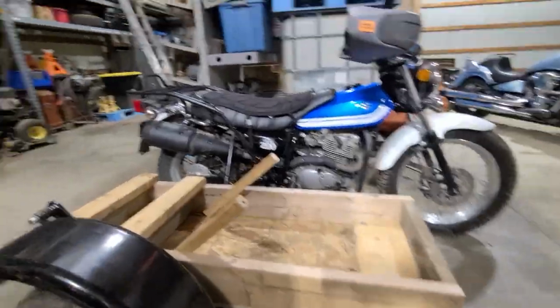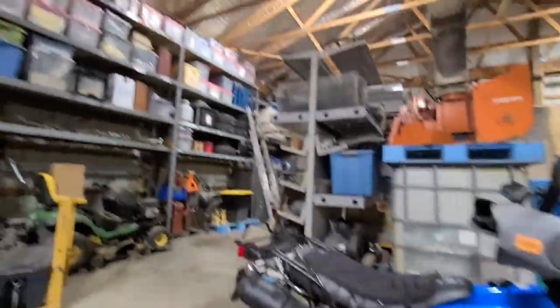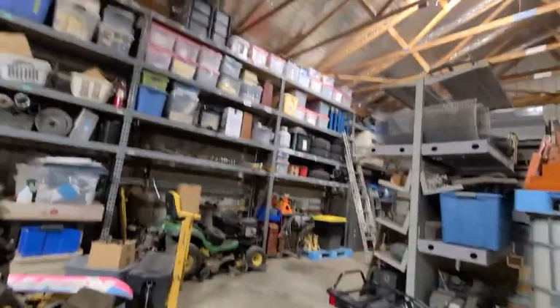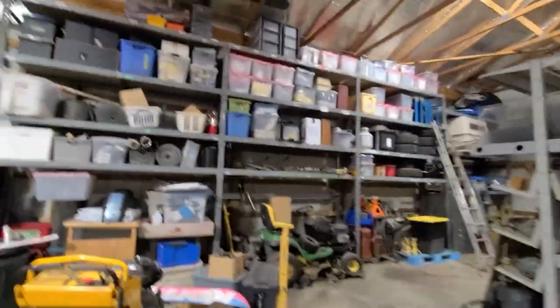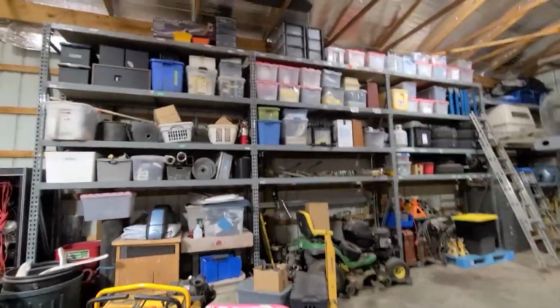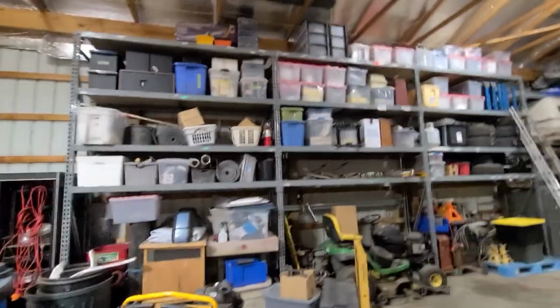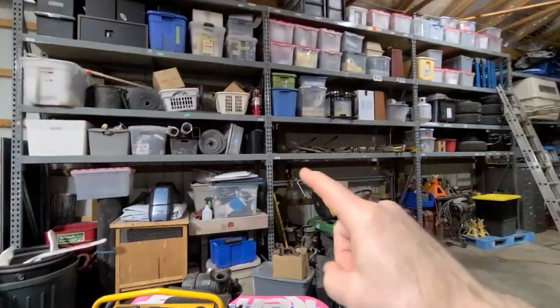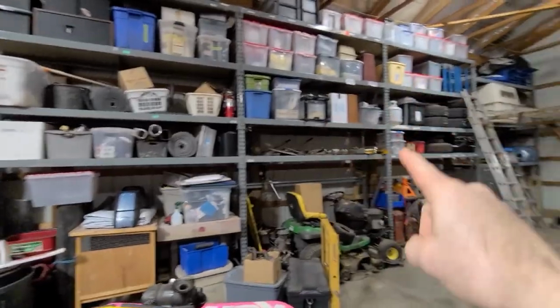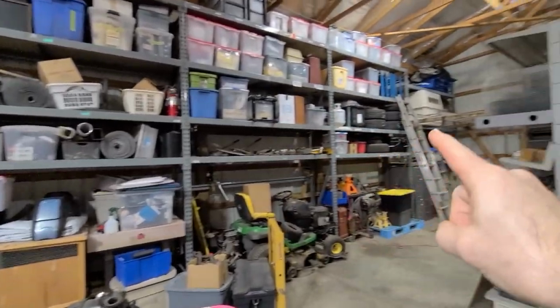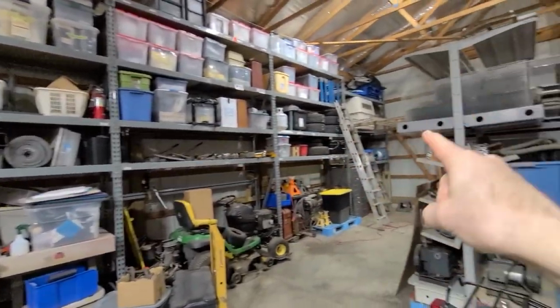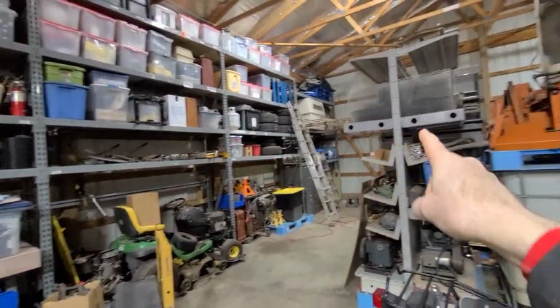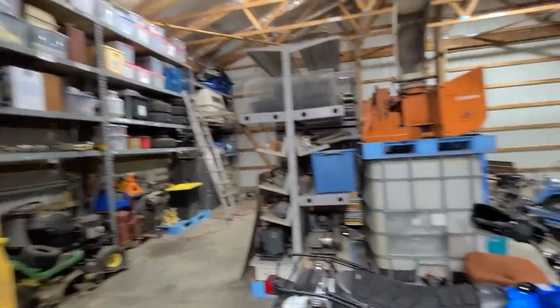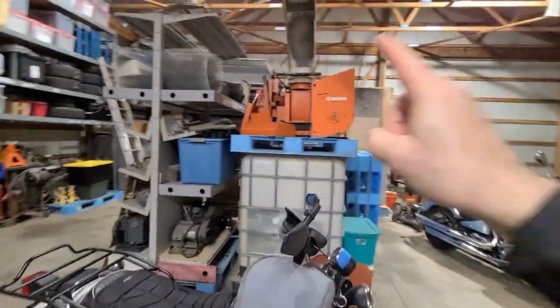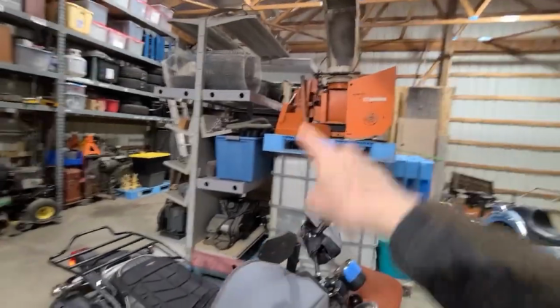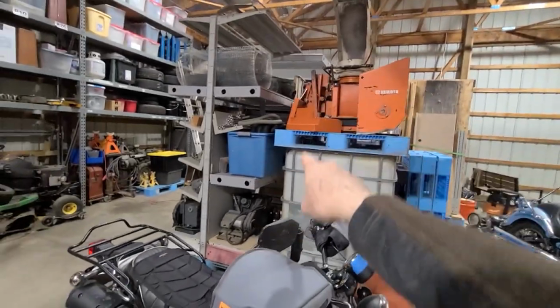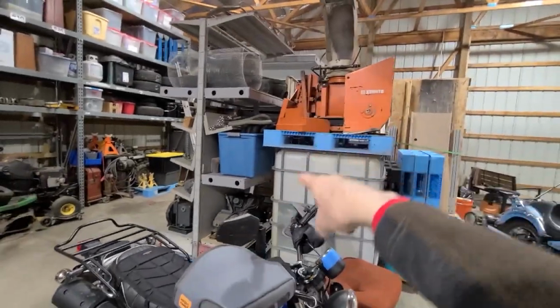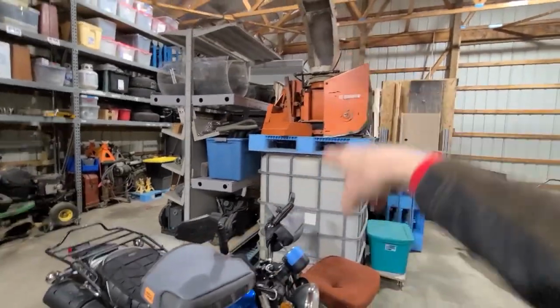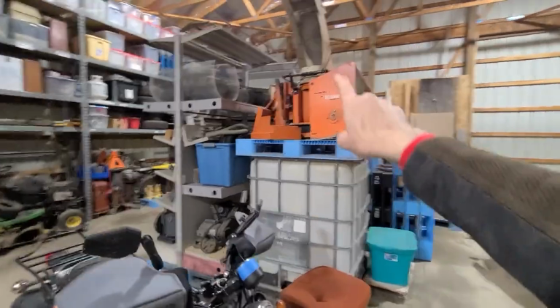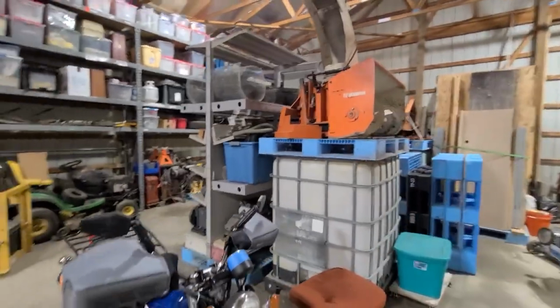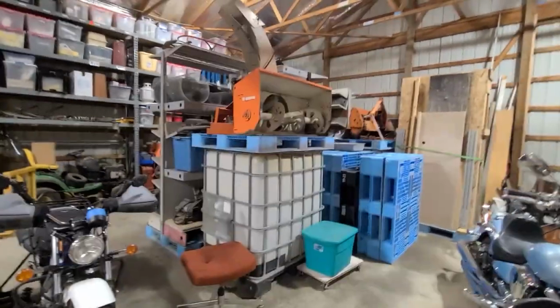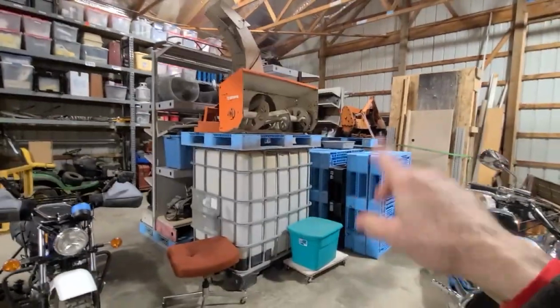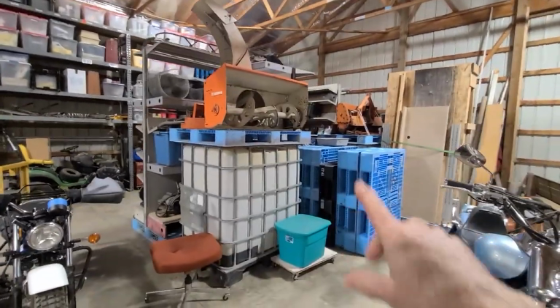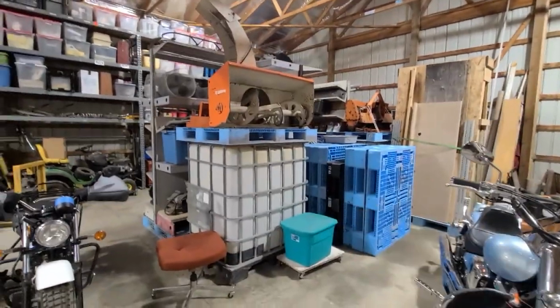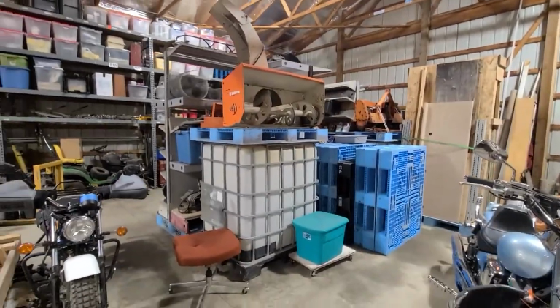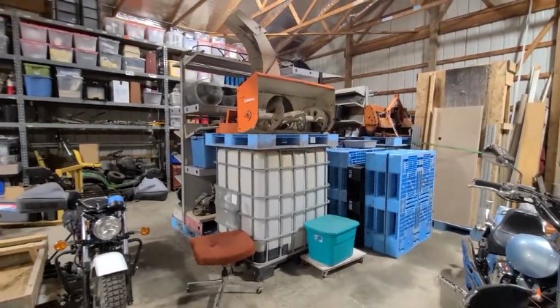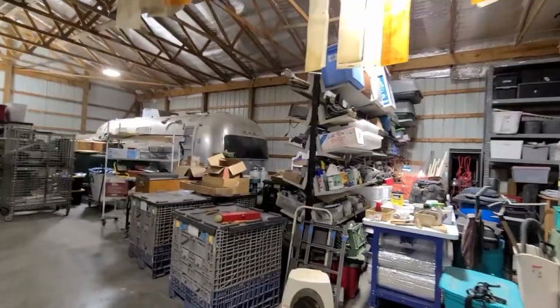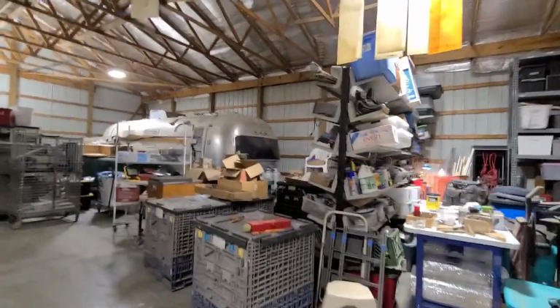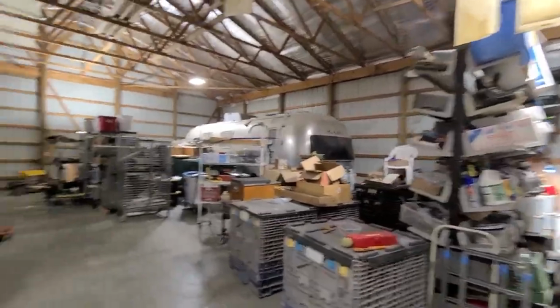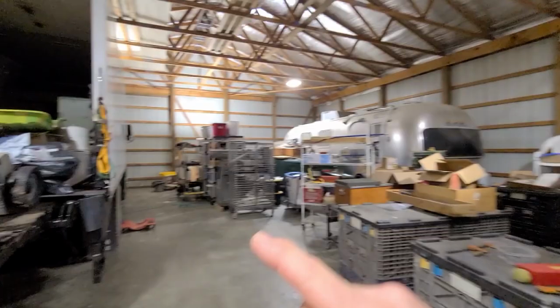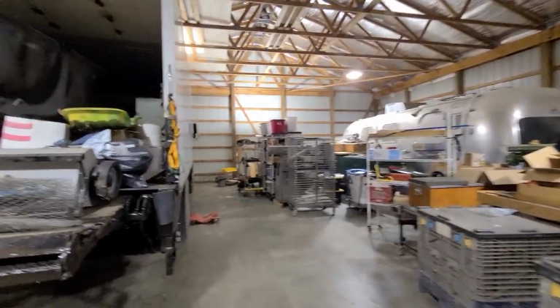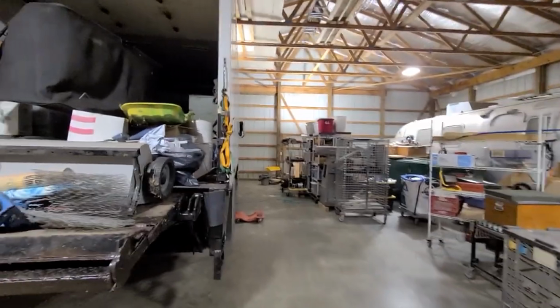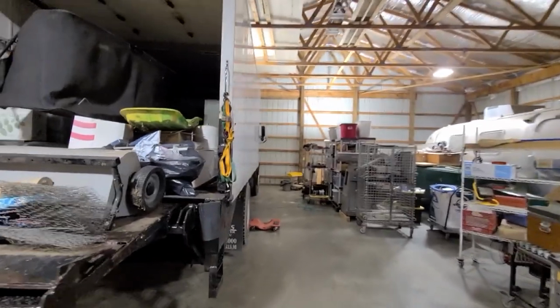There's the 12-foot shelves — 8, 16, 24, 32 — and the gondola rack stuff from the industrial workshop. Mr. Burgess airstream pivoted; maybe I'll do something about that.